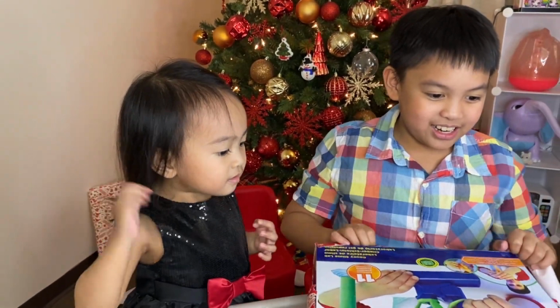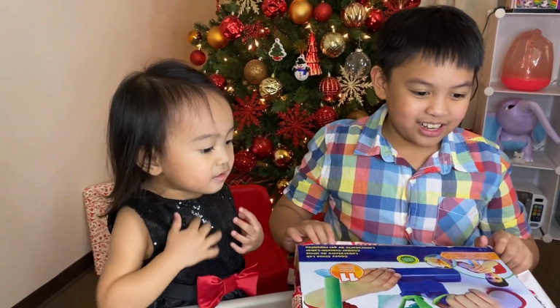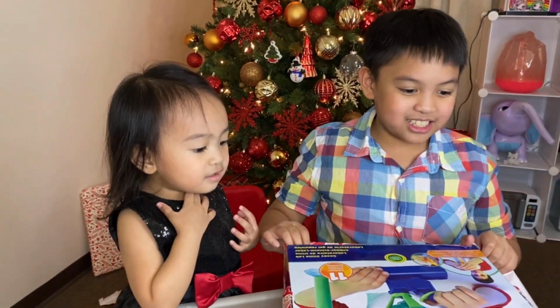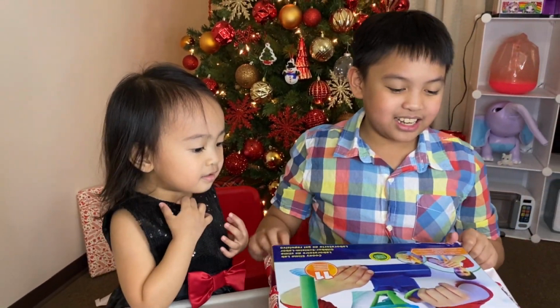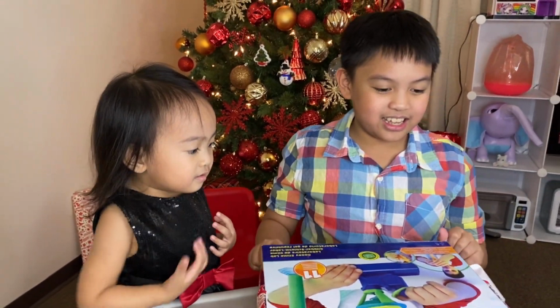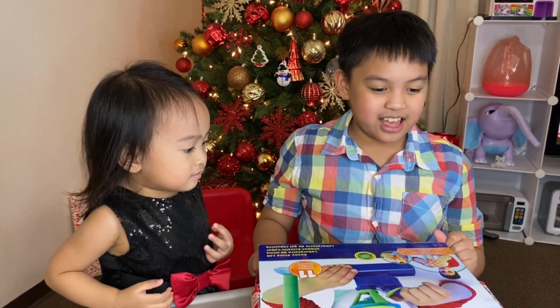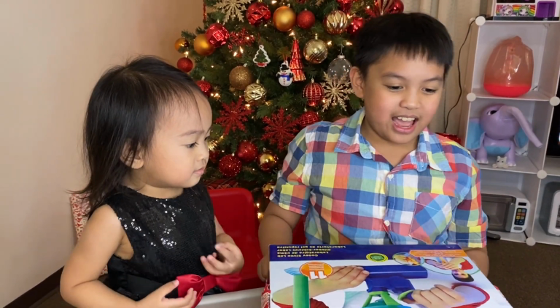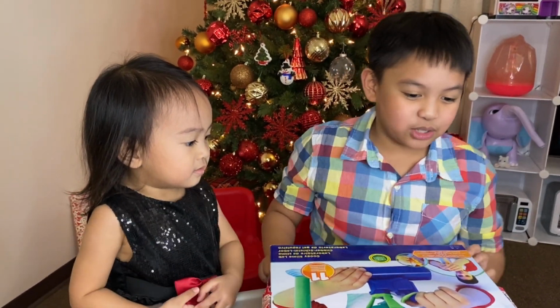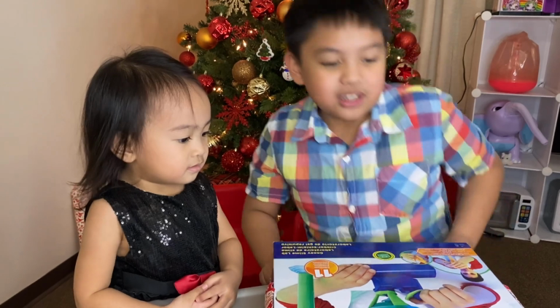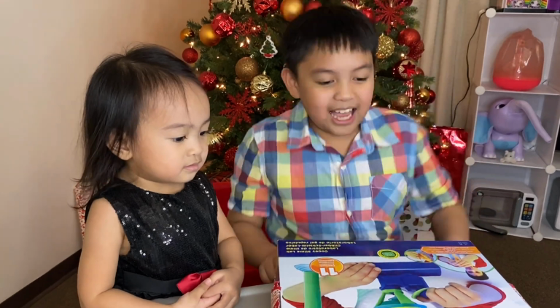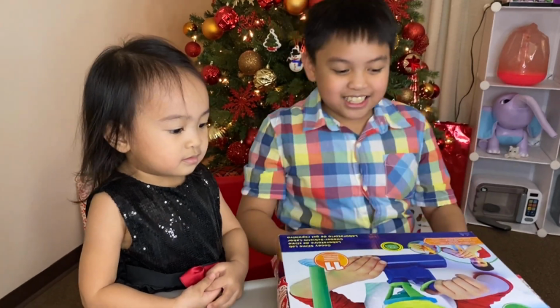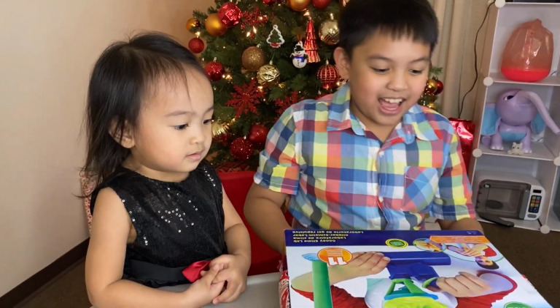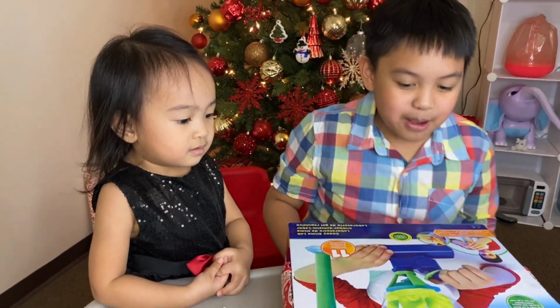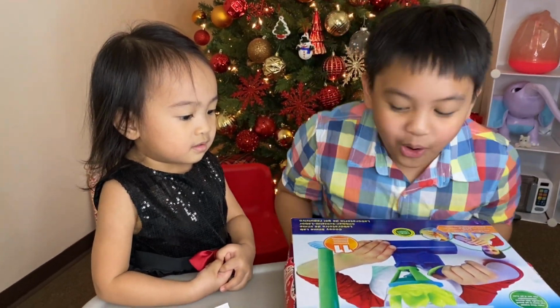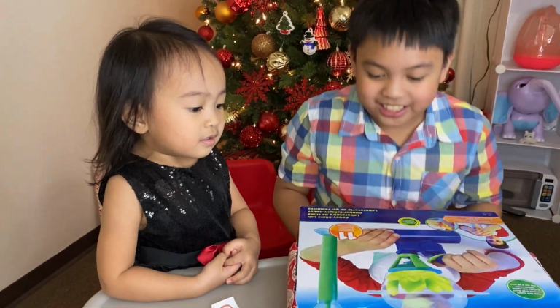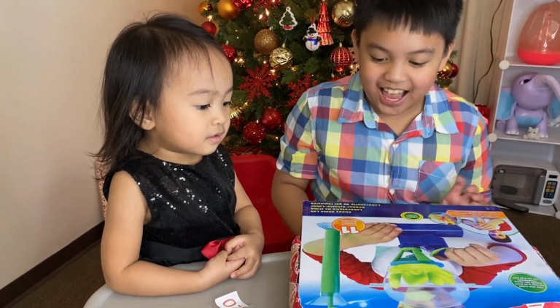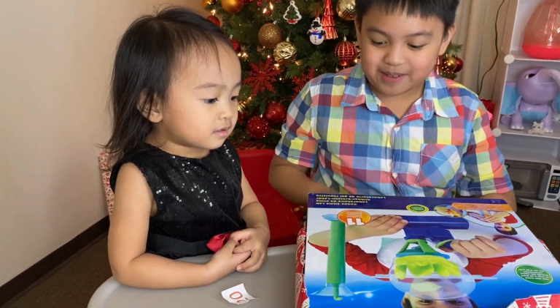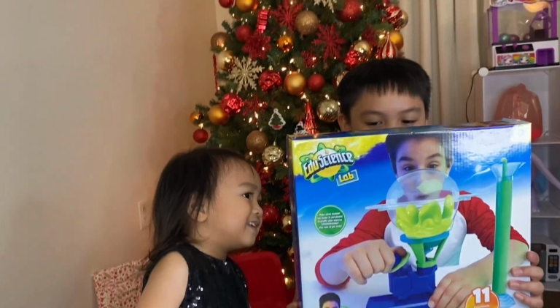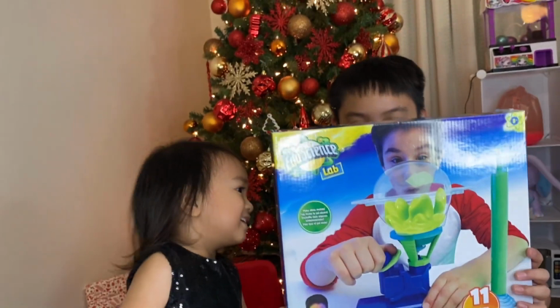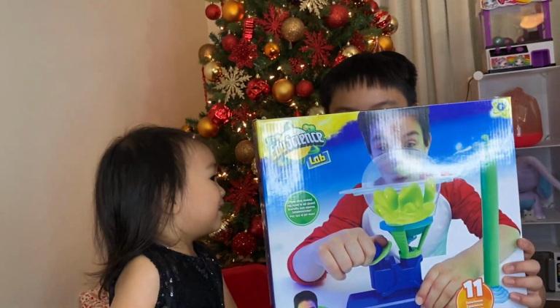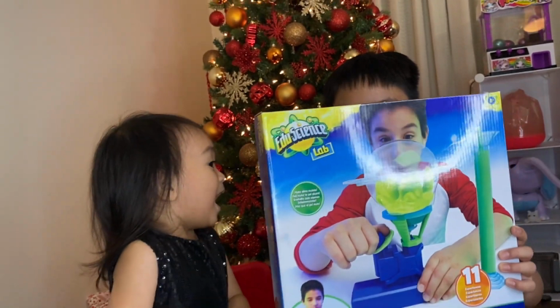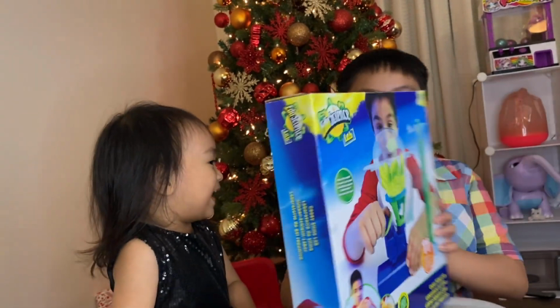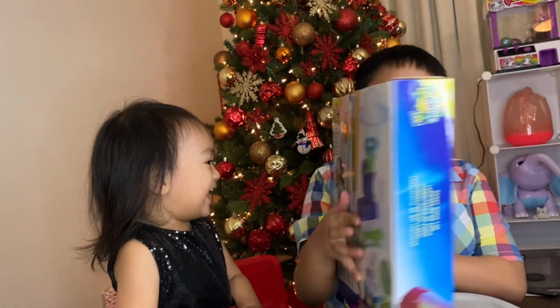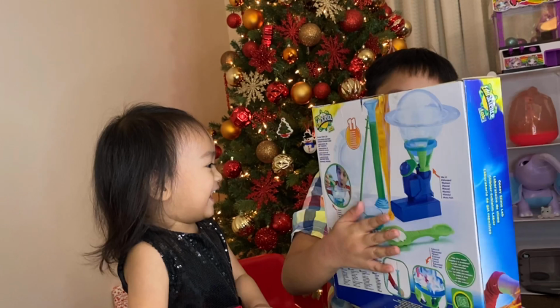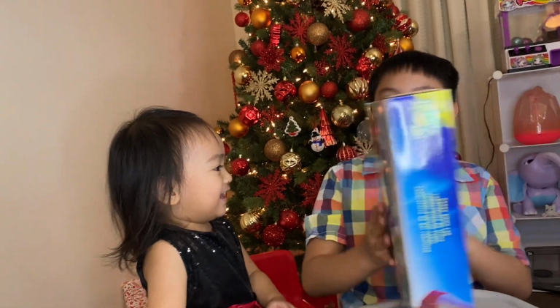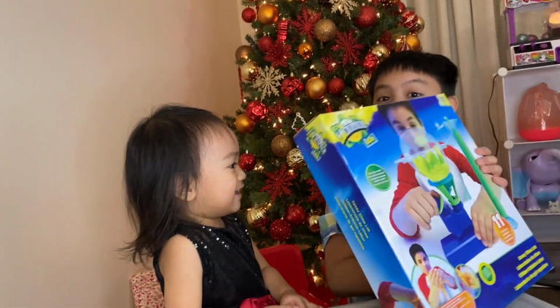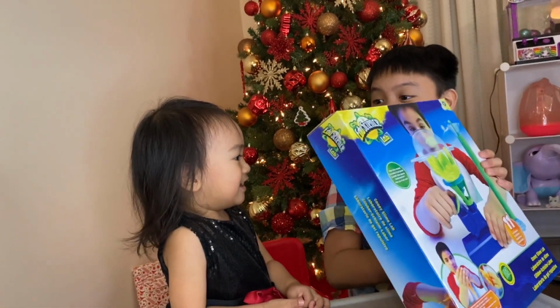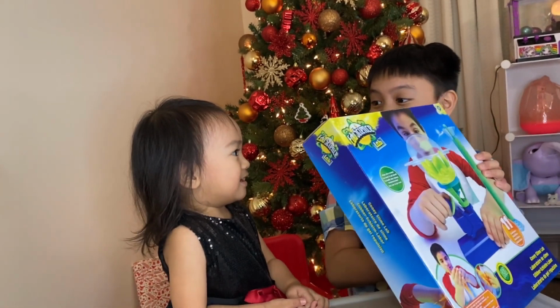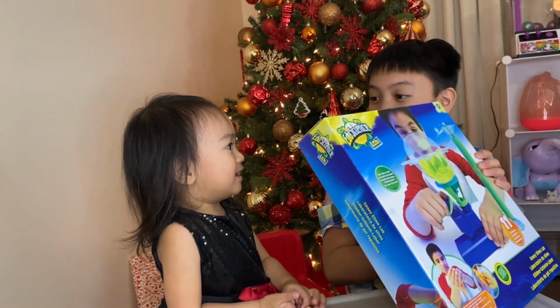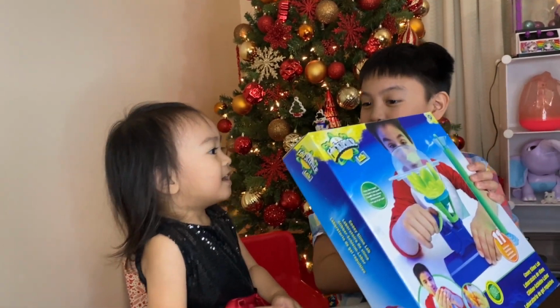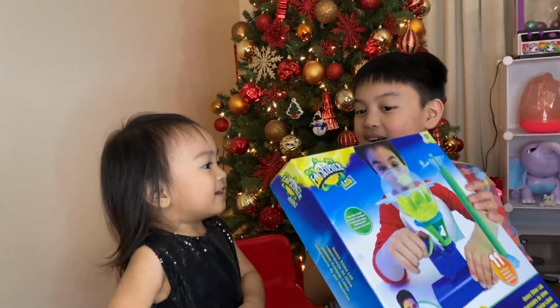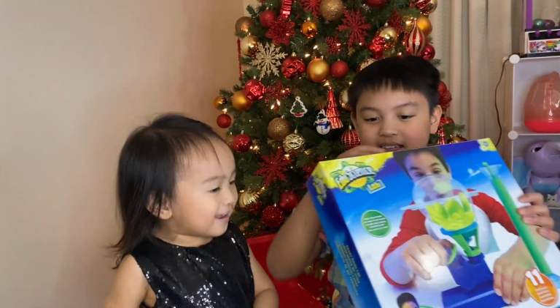It's an Edu Science Lab. Oh, that's slime! Whoa! Okay, let's open it, Pia.